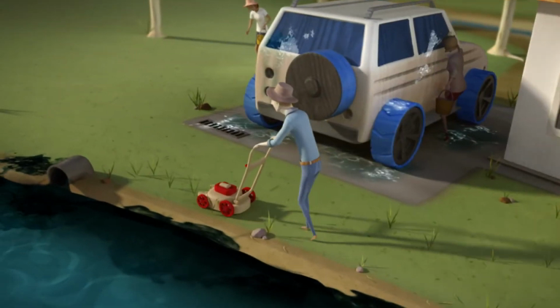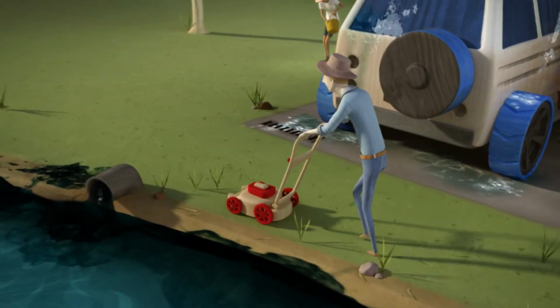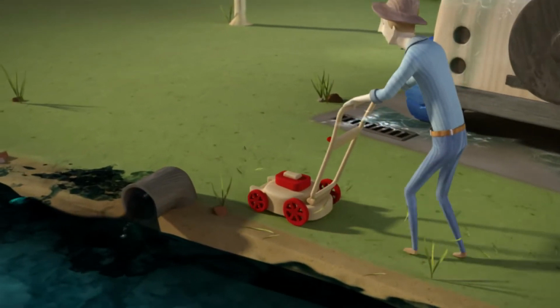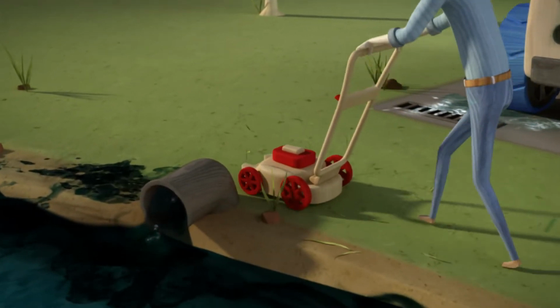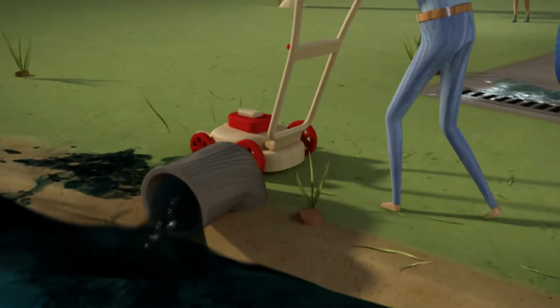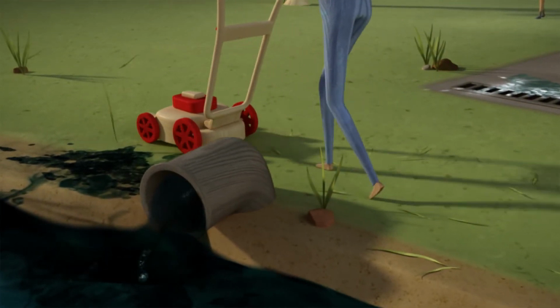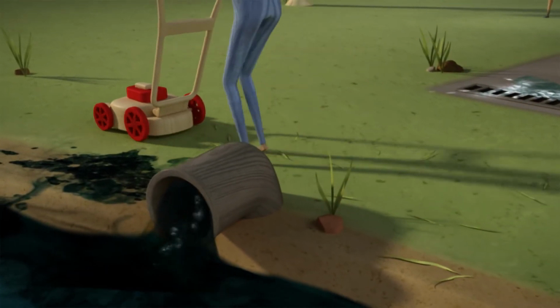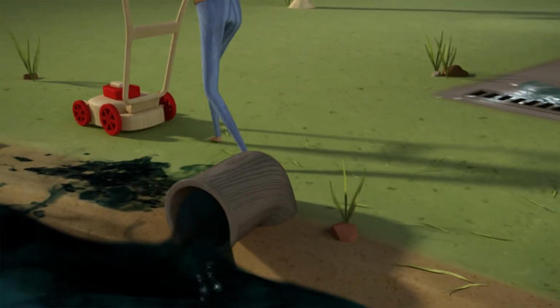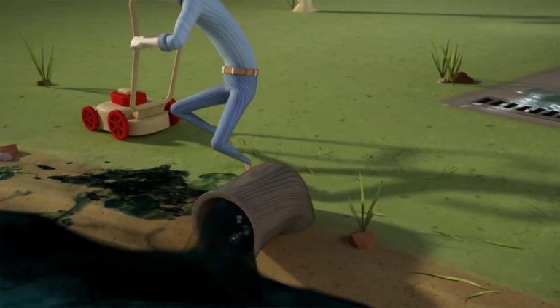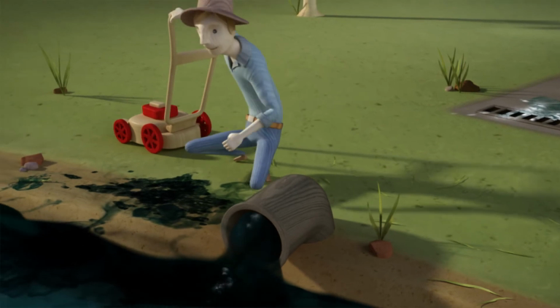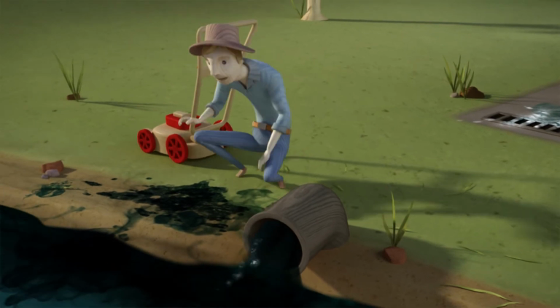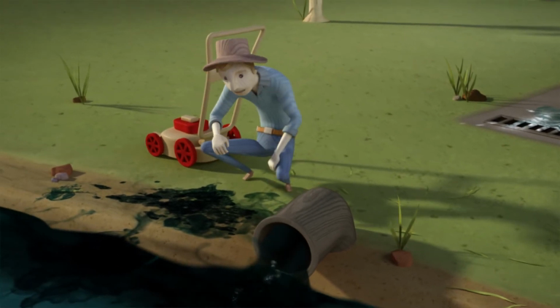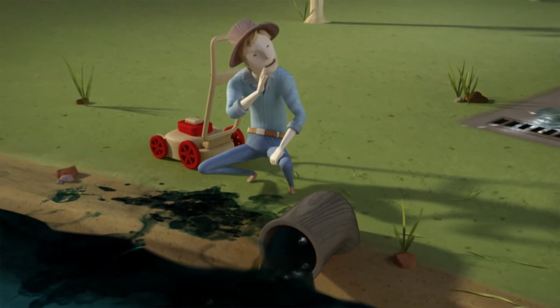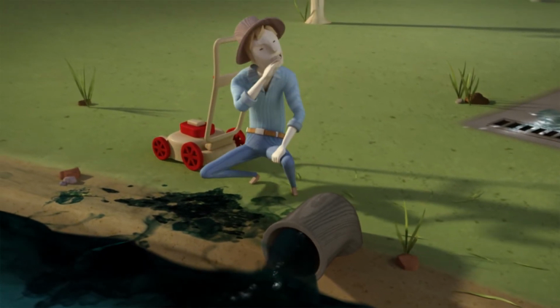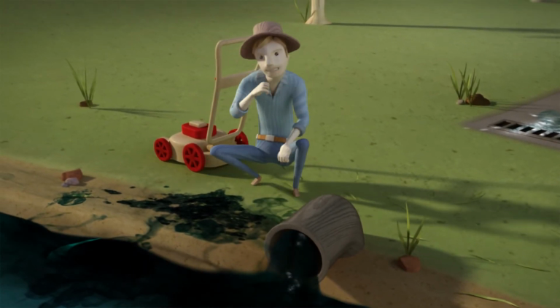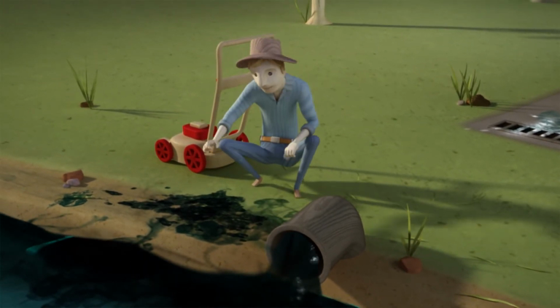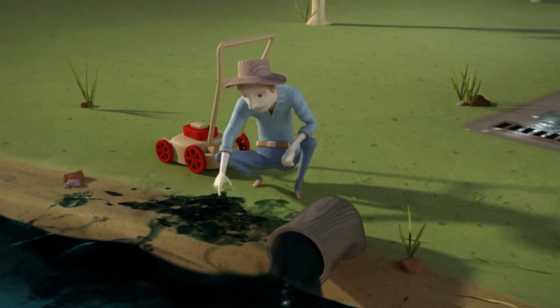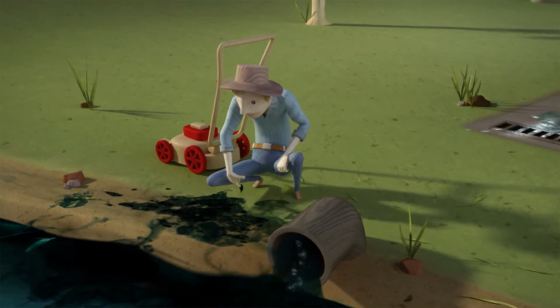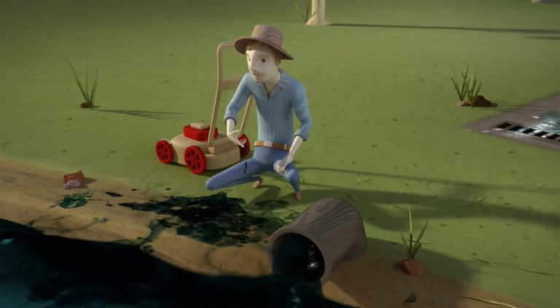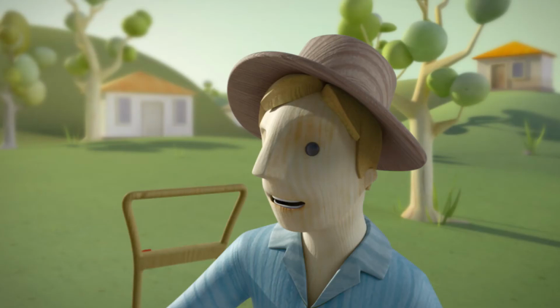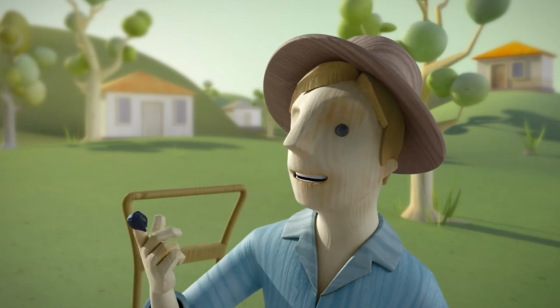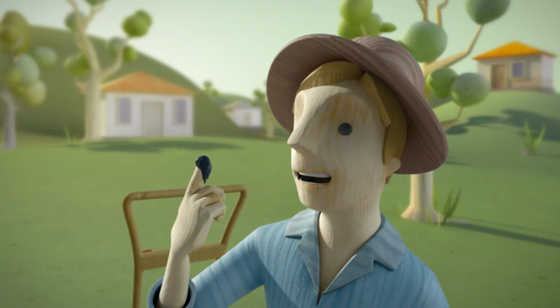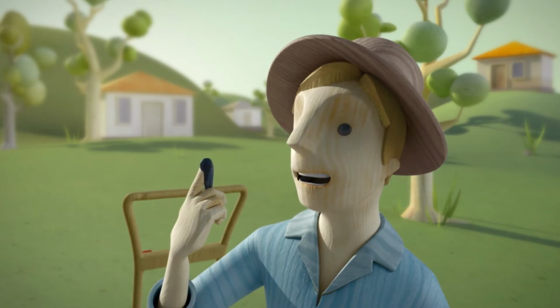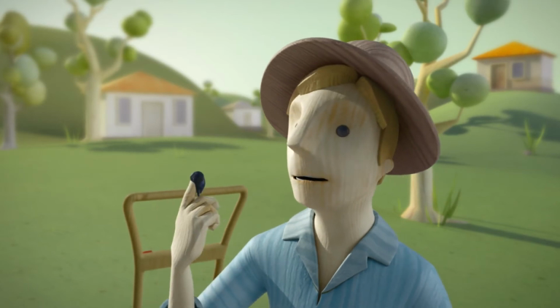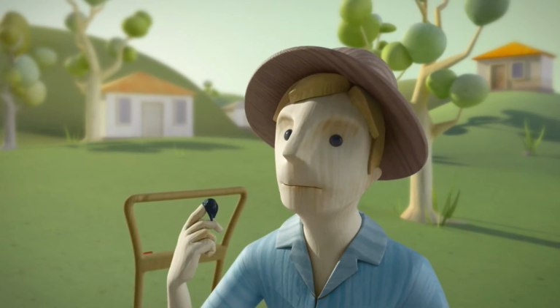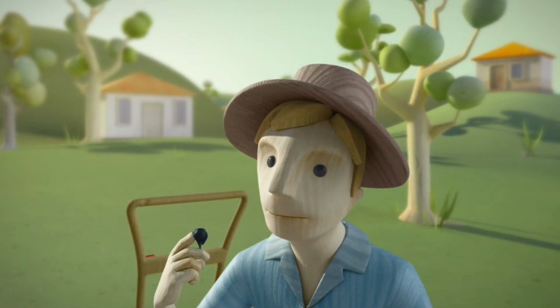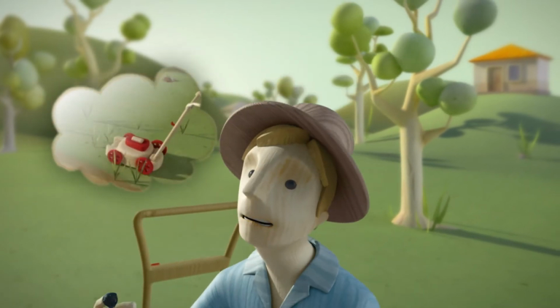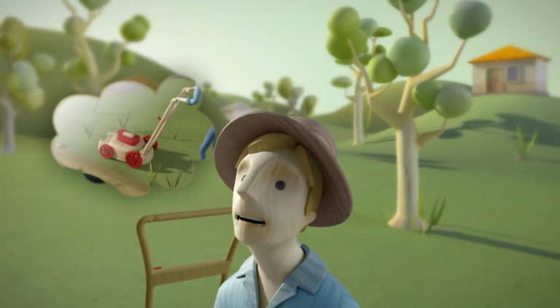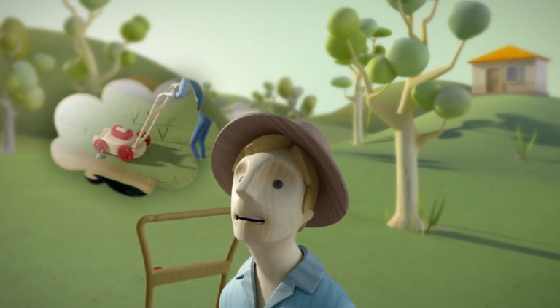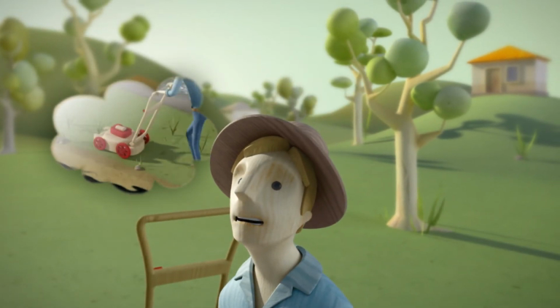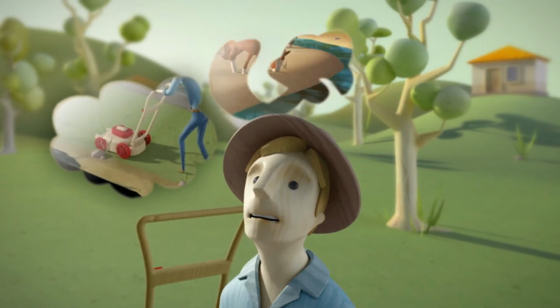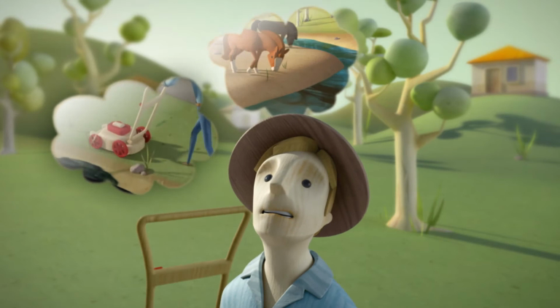Stormwater washes grass clippings, sediment, fertiliser and detergent into drains, creeks and rivers, which can contaminate the estuary. What we do on land affects the quality of our waterways.